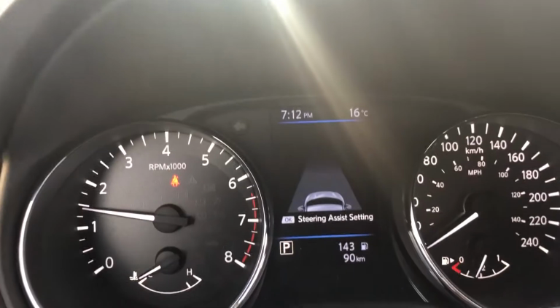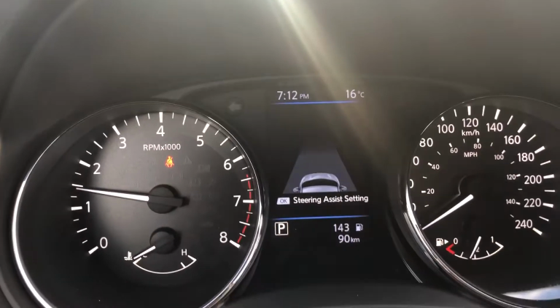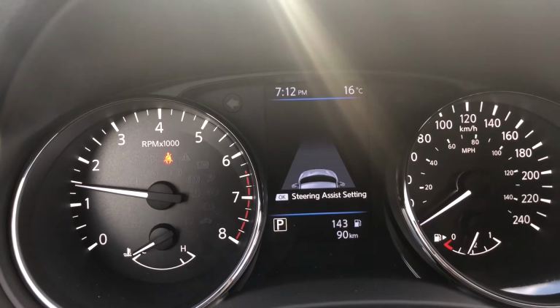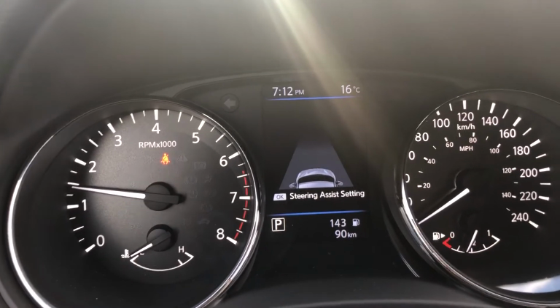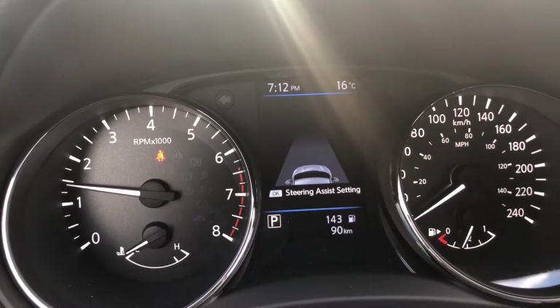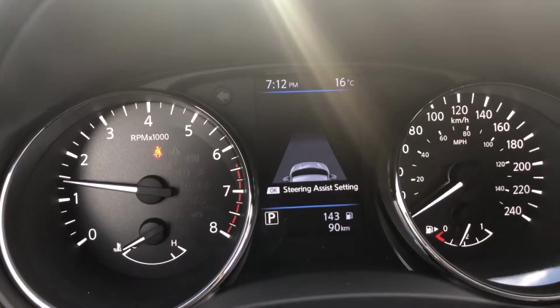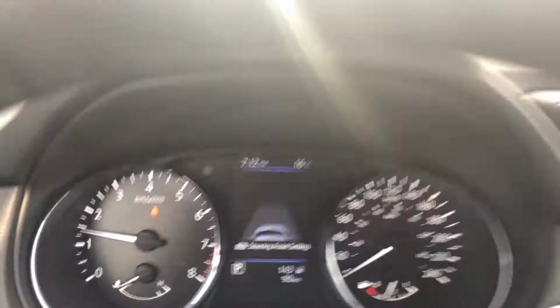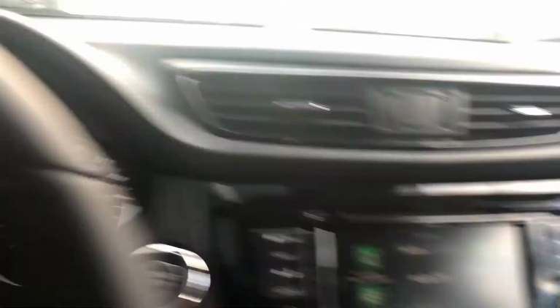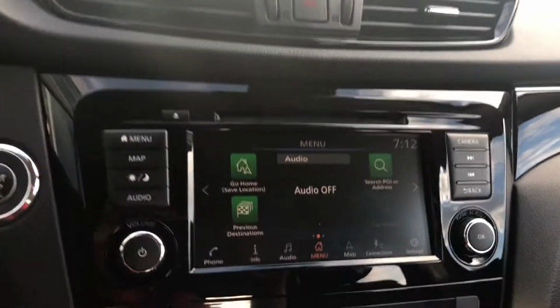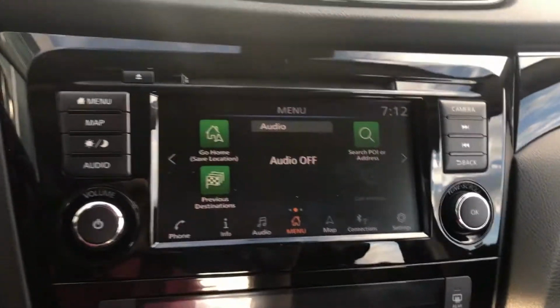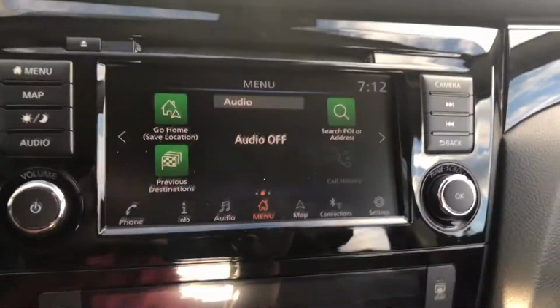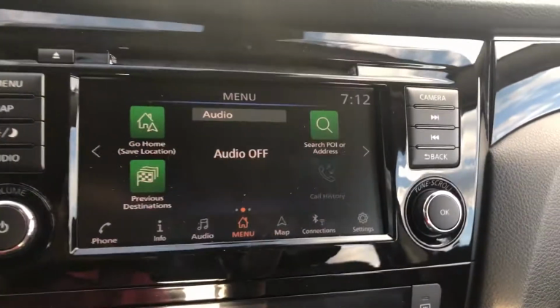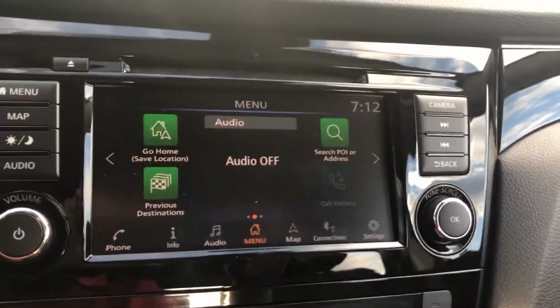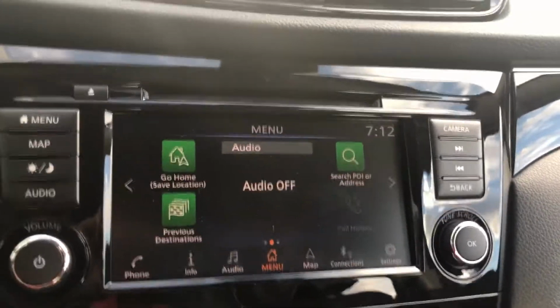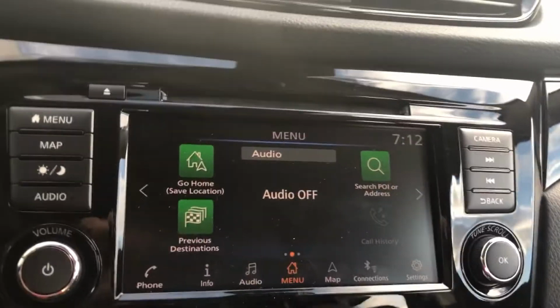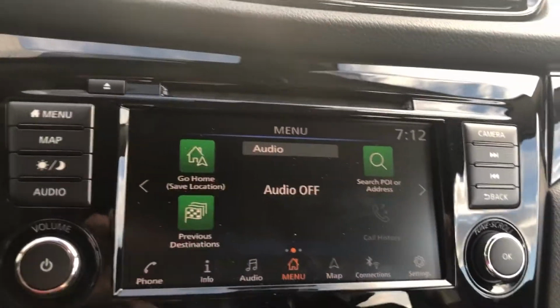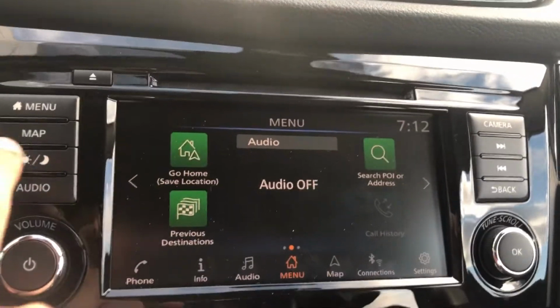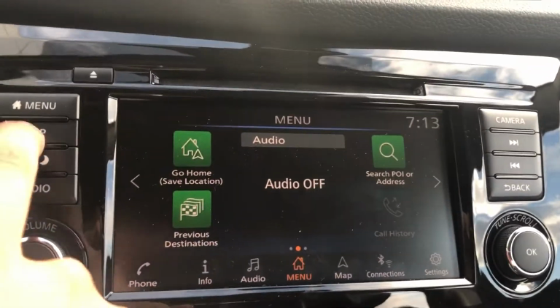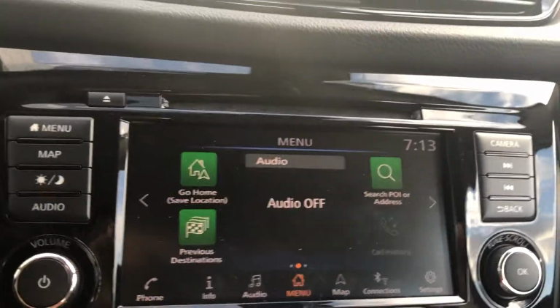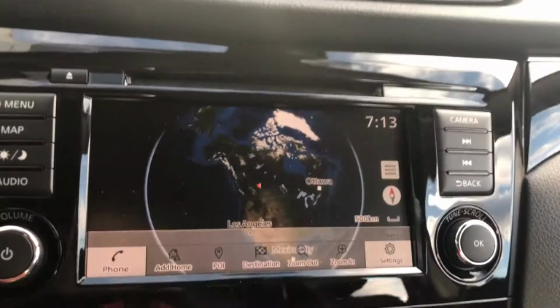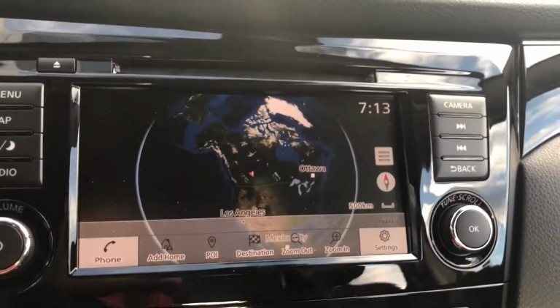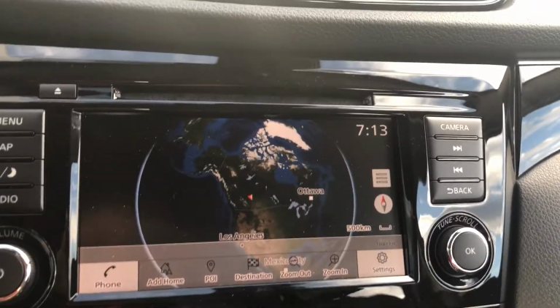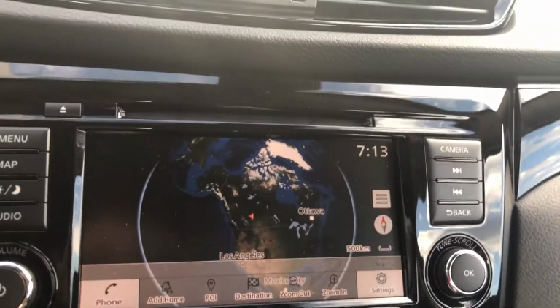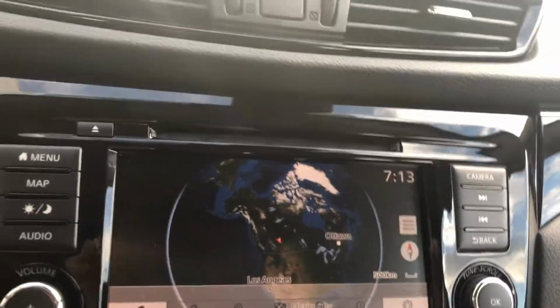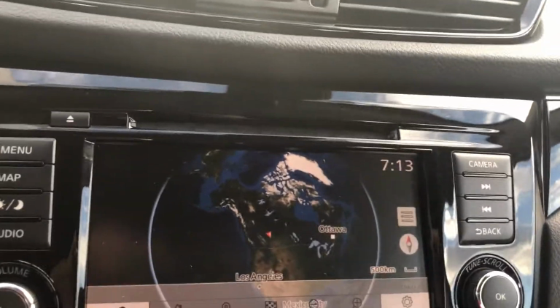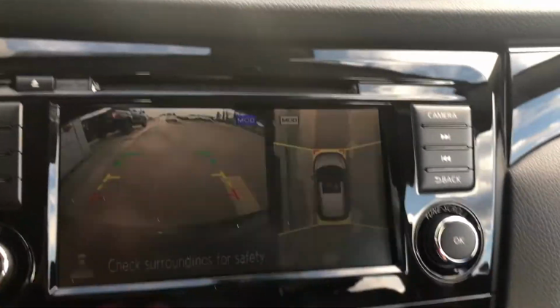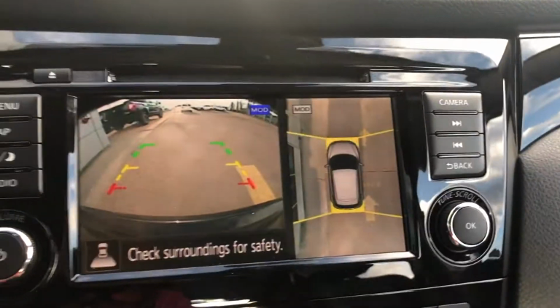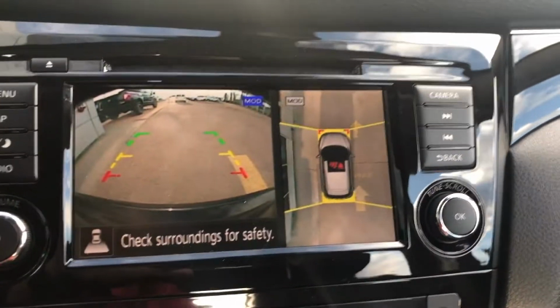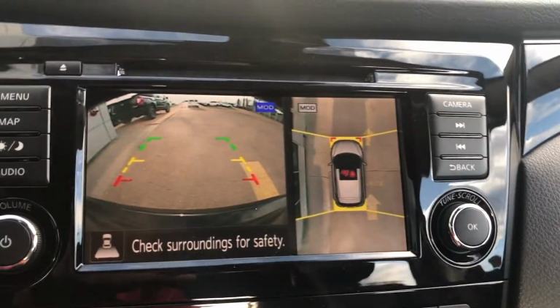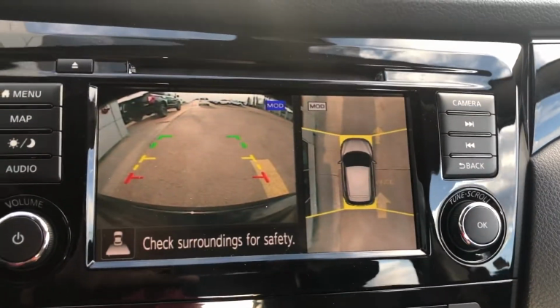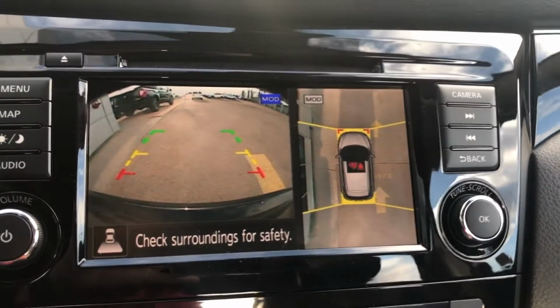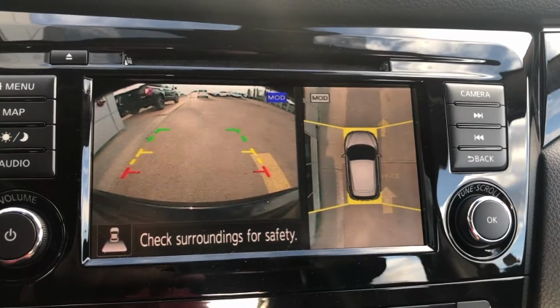Here's the dash. Here's your main infotainment screen — you'll get your navigation system. You'll also get your rear view camera and 360 view camera when you put it in reverse.